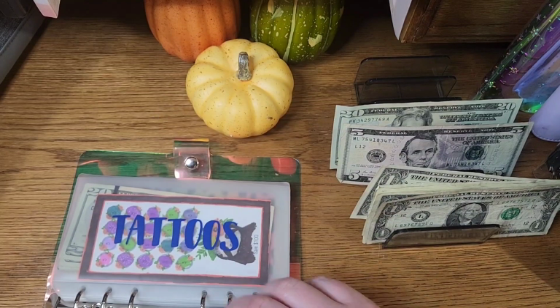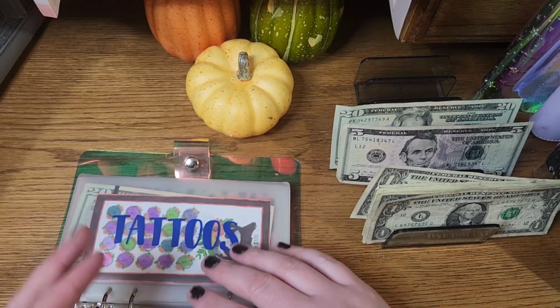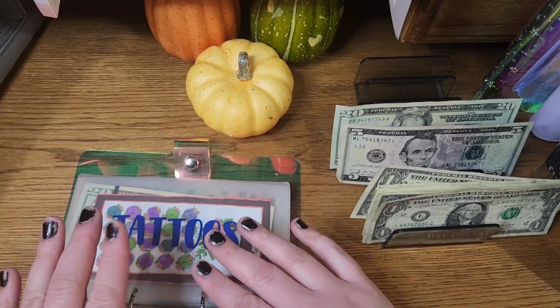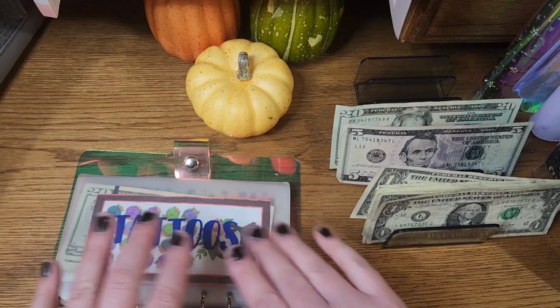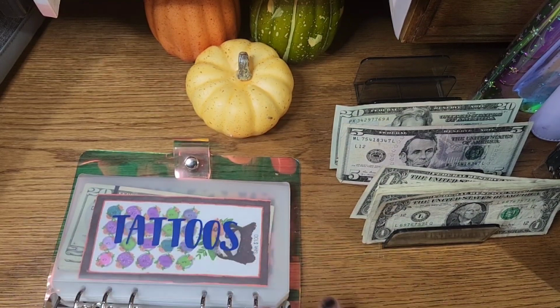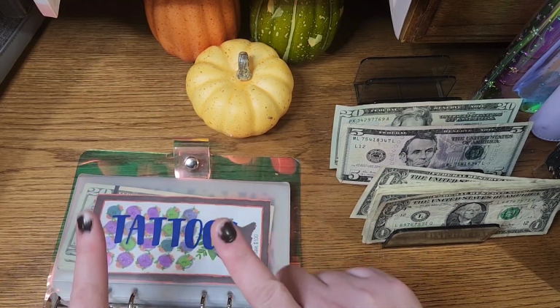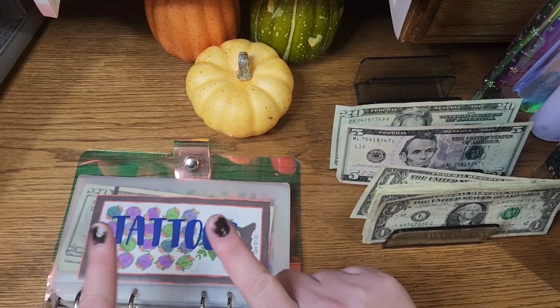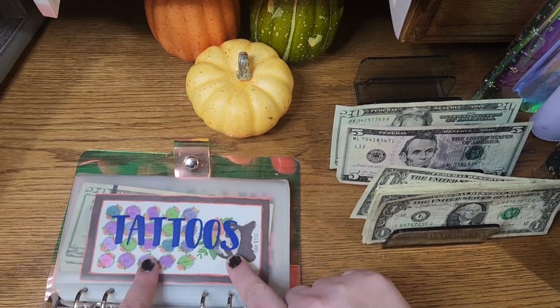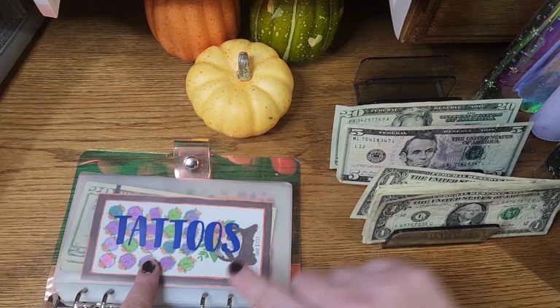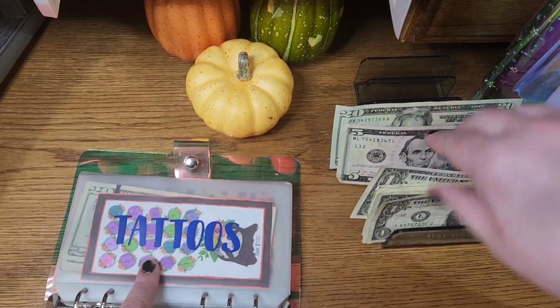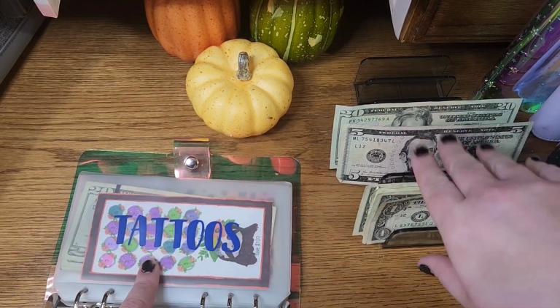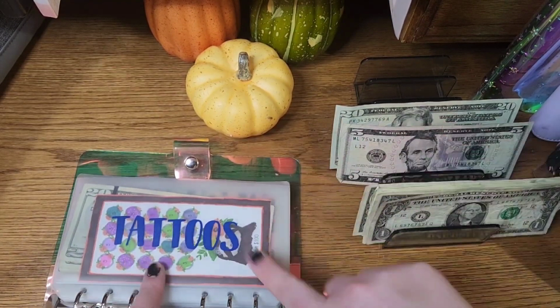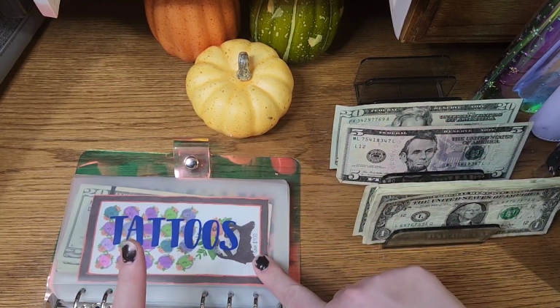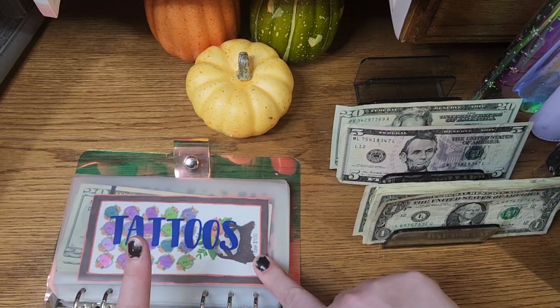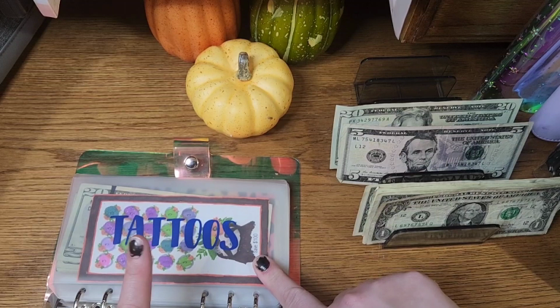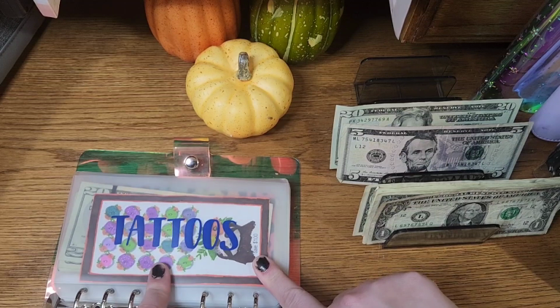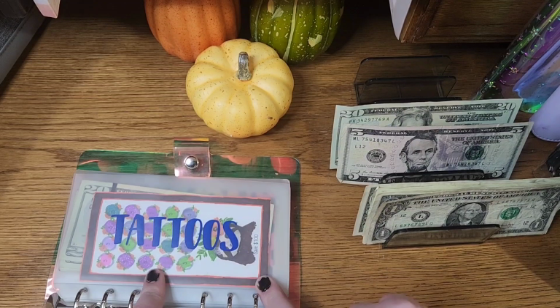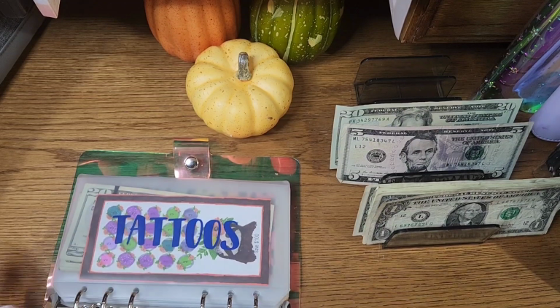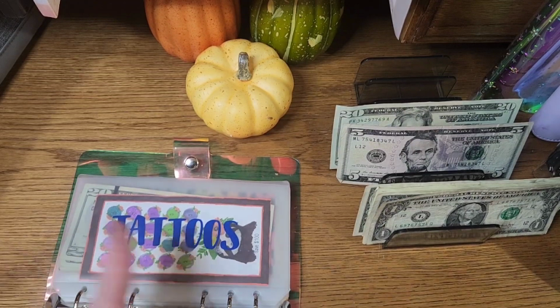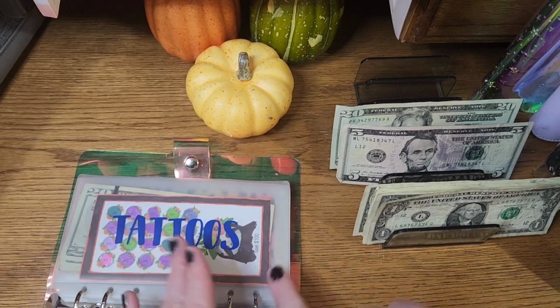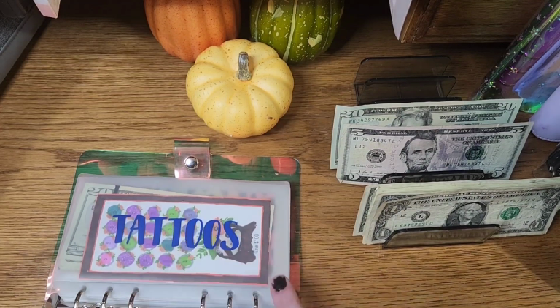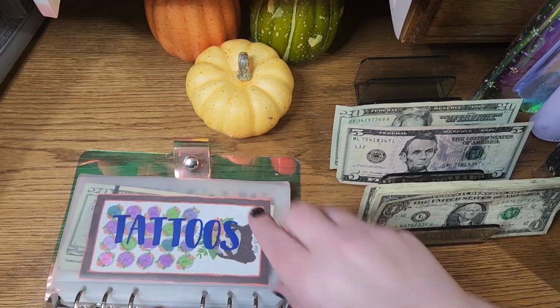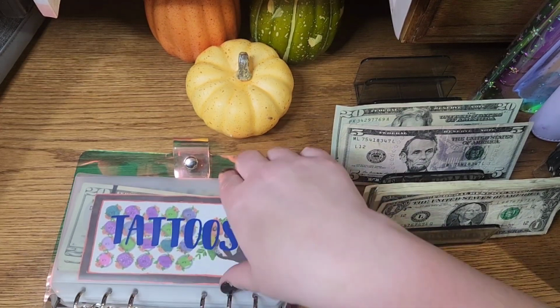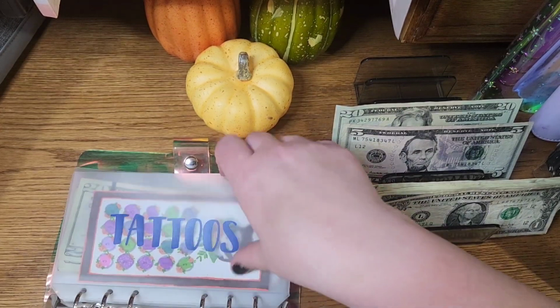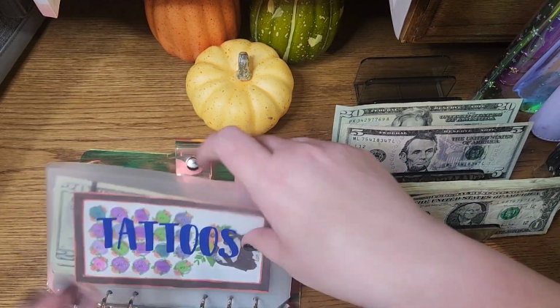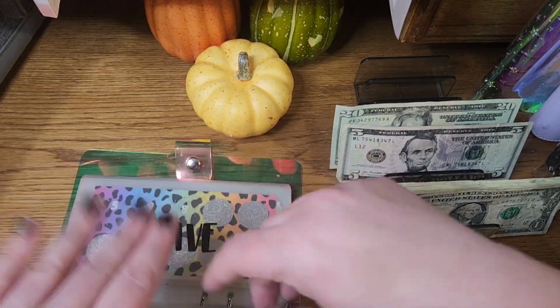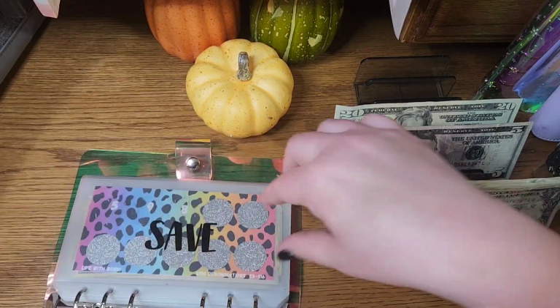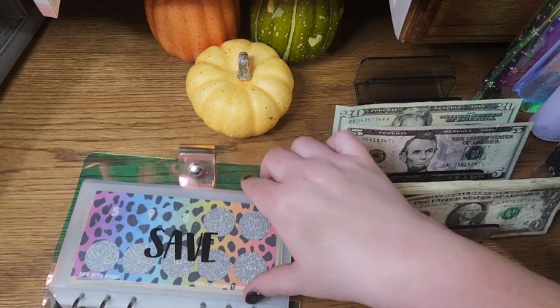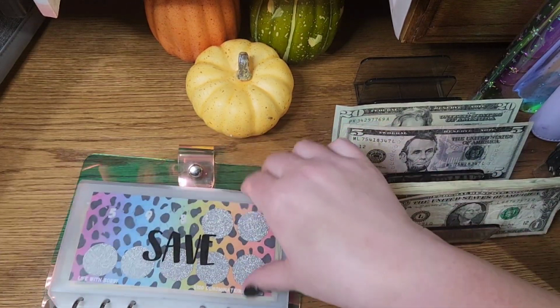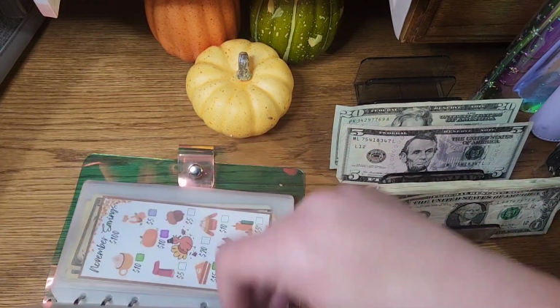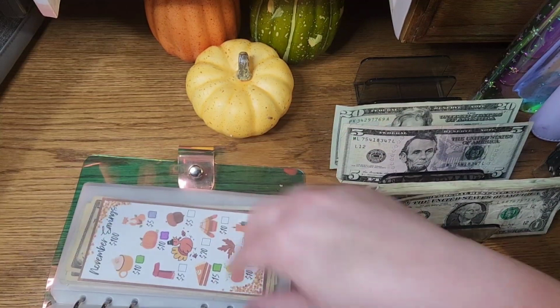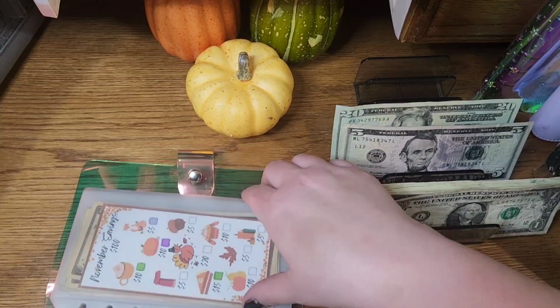I'm going to continue to do challenges to fund tattoo appointments, but I'm going to do with this what I did with my other sinking funds, and I can show that to you in just a little bit.